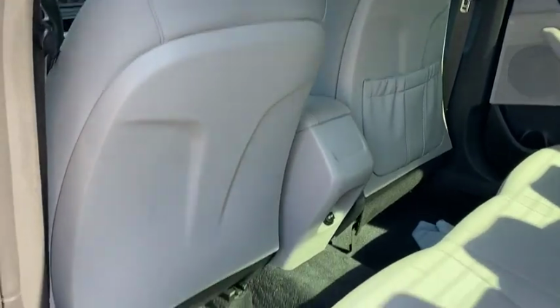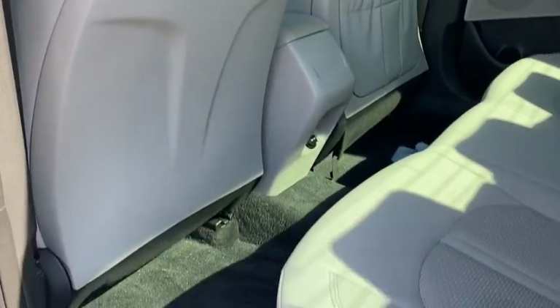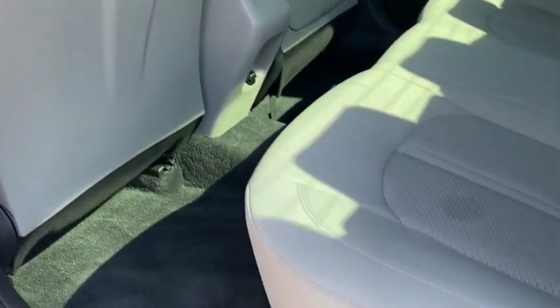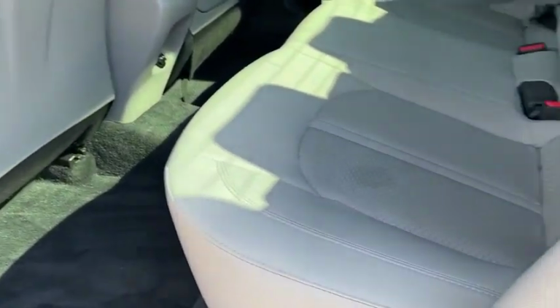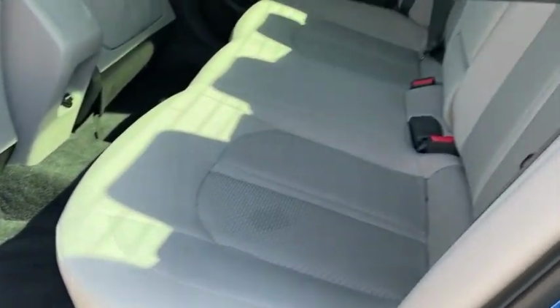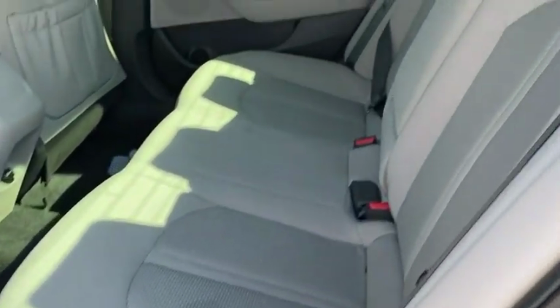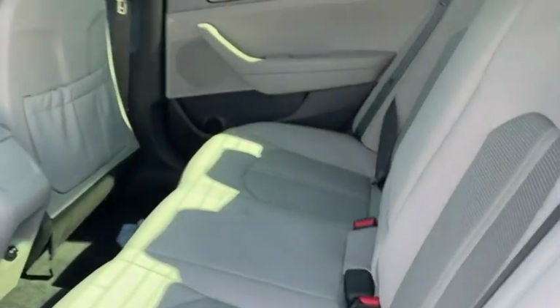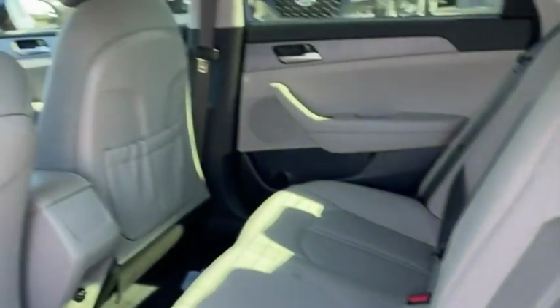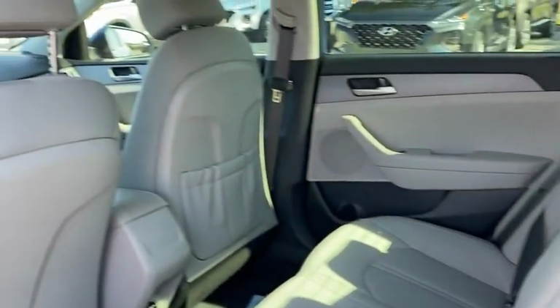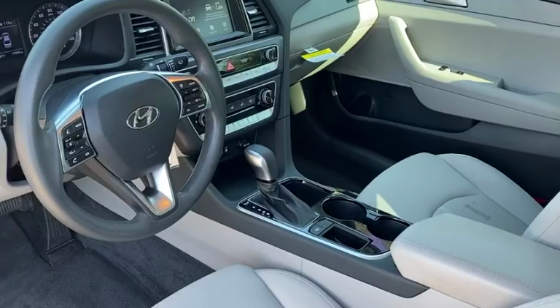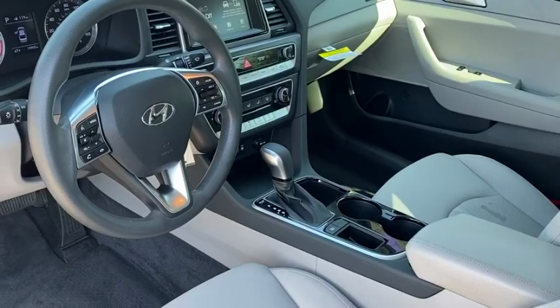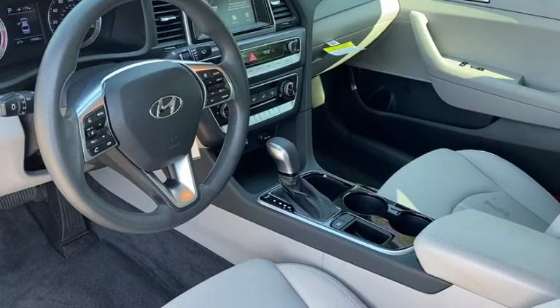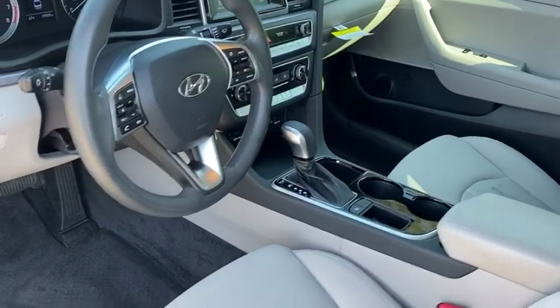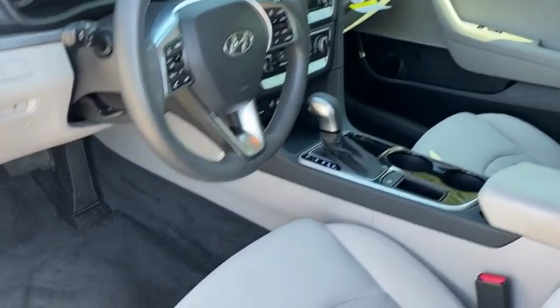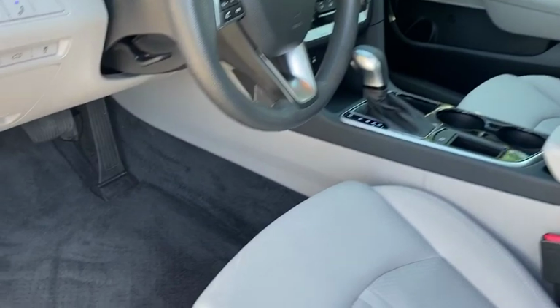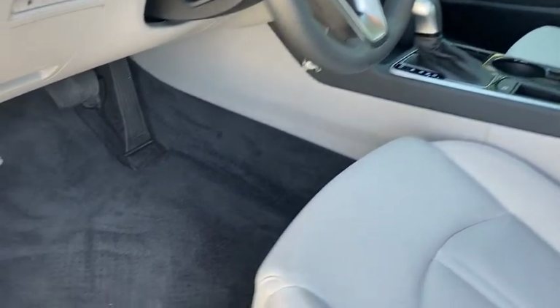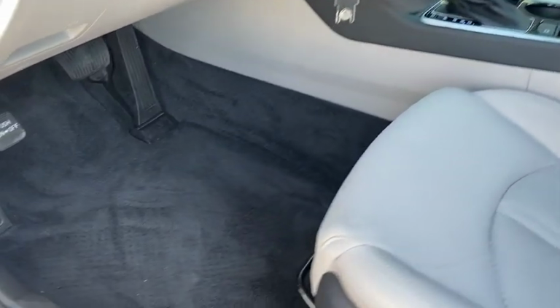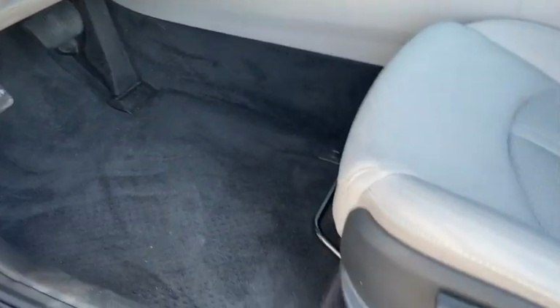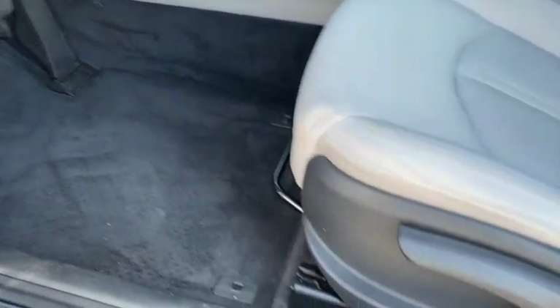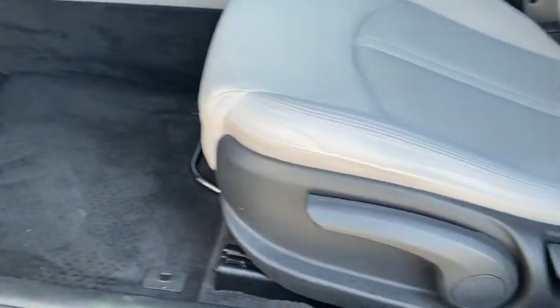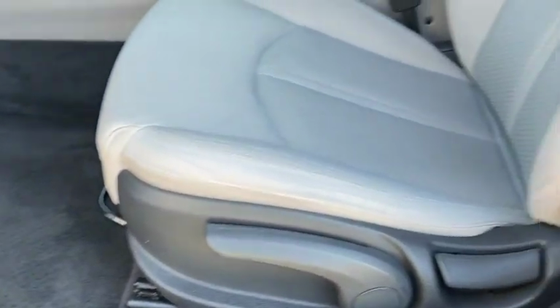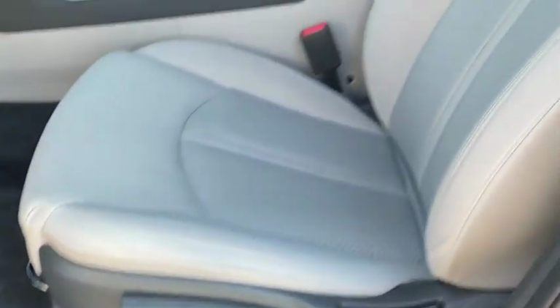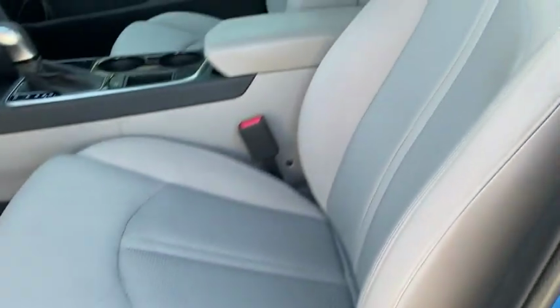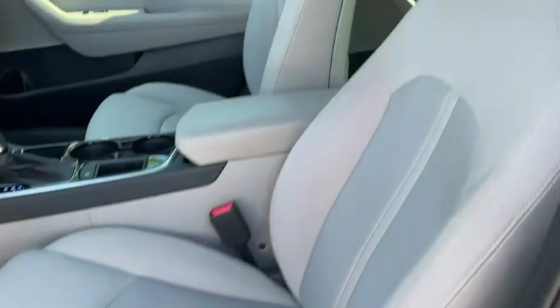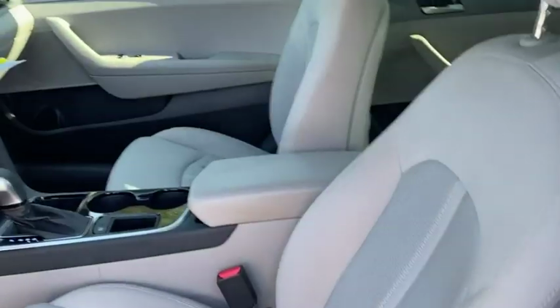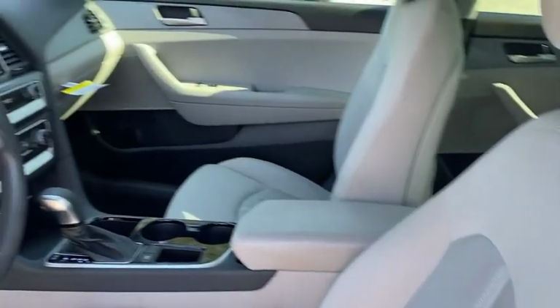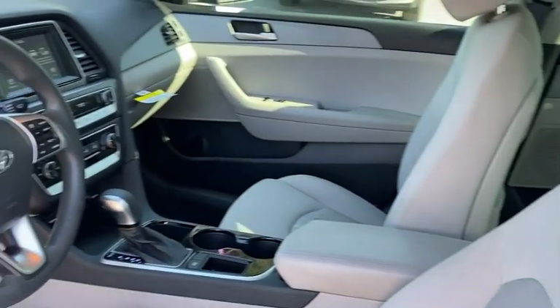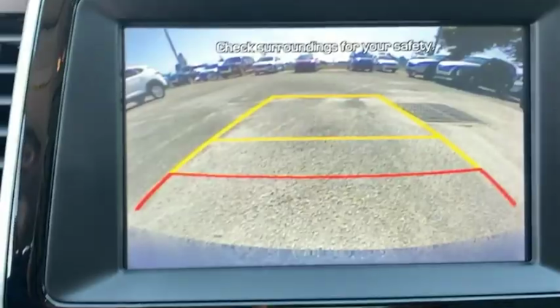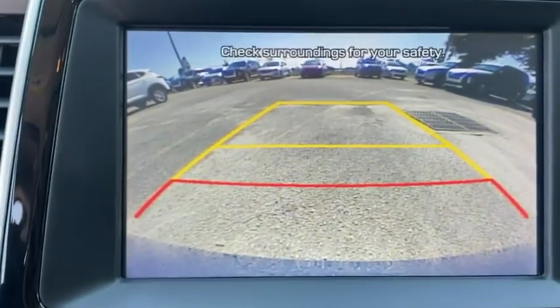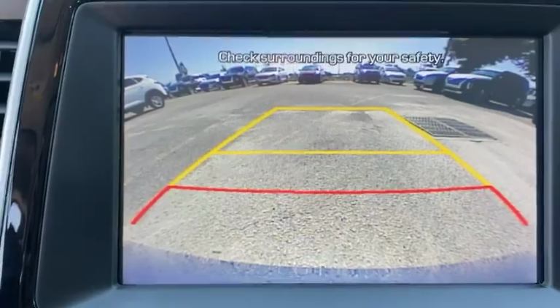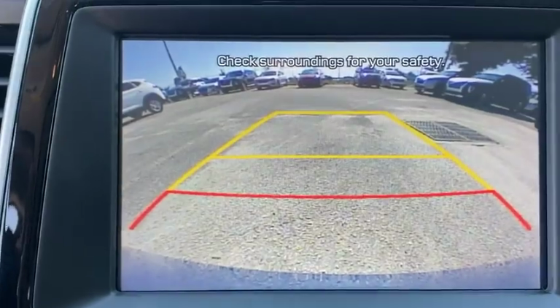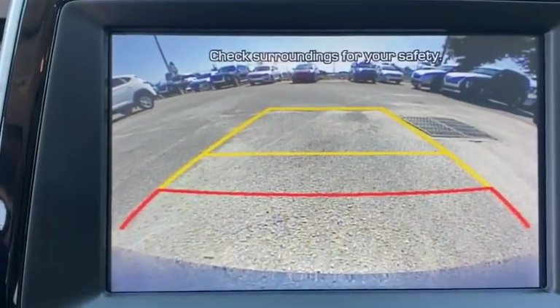Here are some of this vehicle's great options: Blind Spot Monitor, Electronic Stability Control, Aluminum Wheels, Wheel Locks, Brake Assist, Traction Control, and Stability Control.